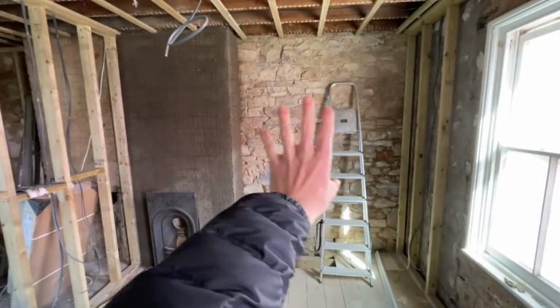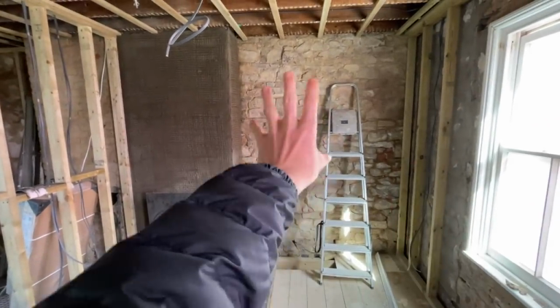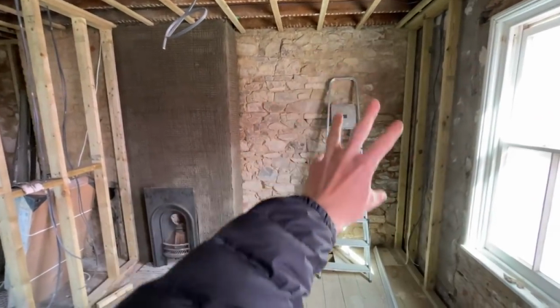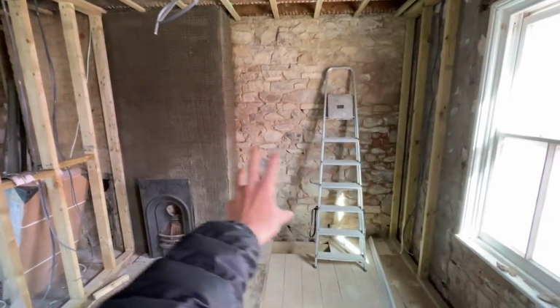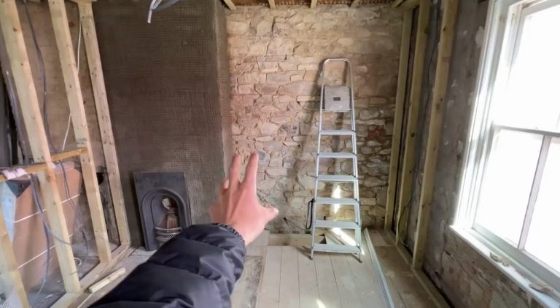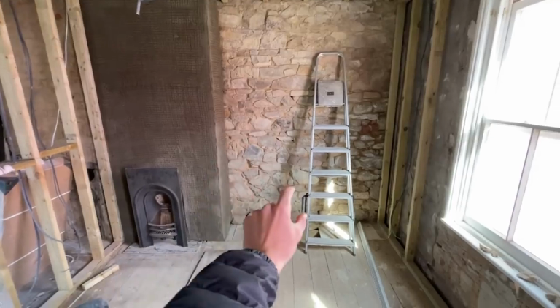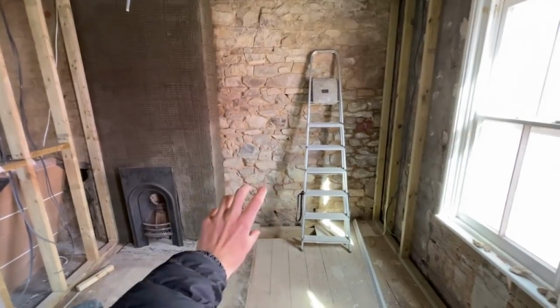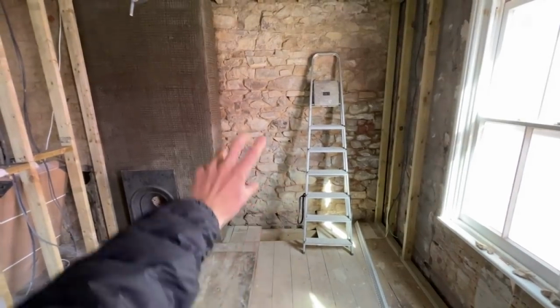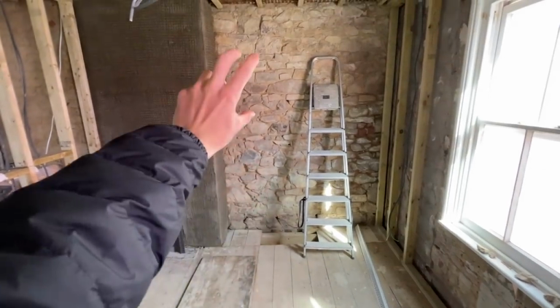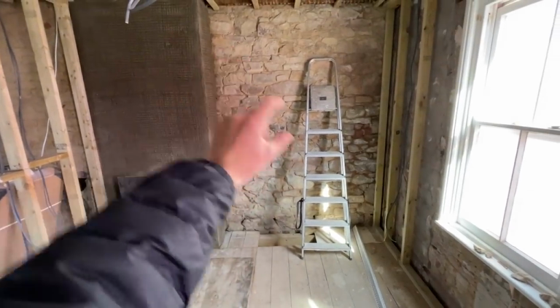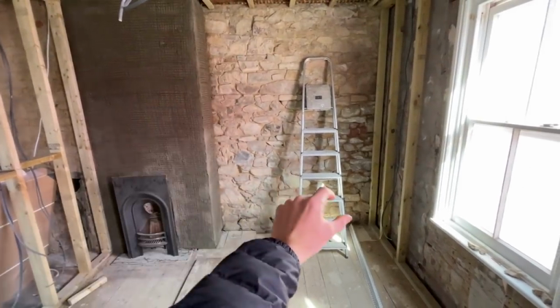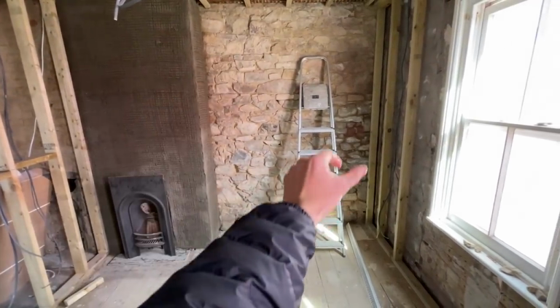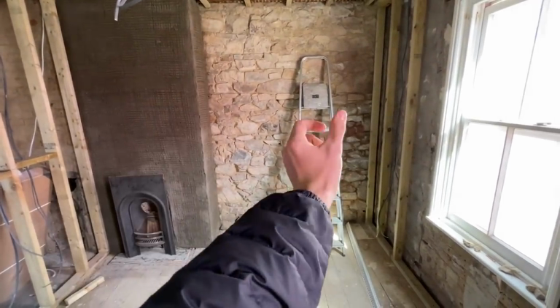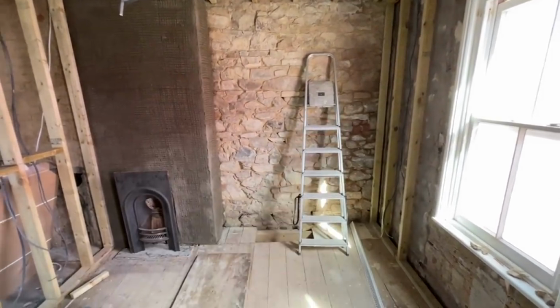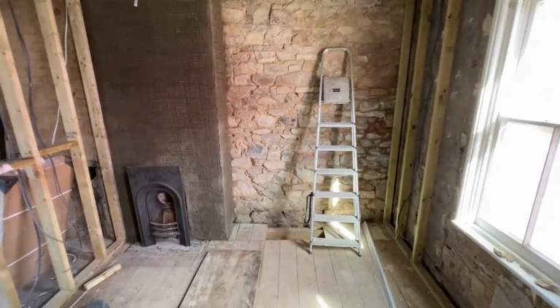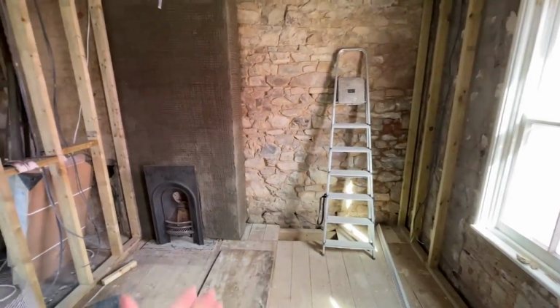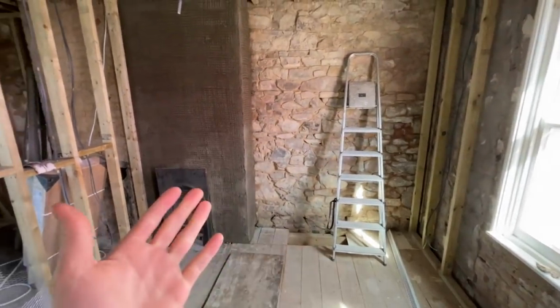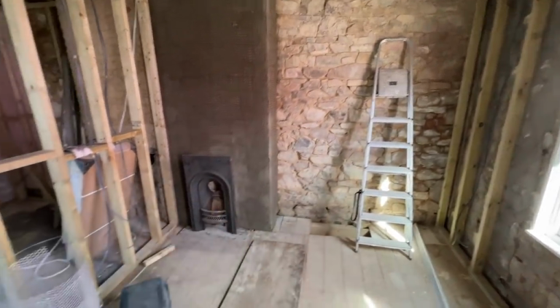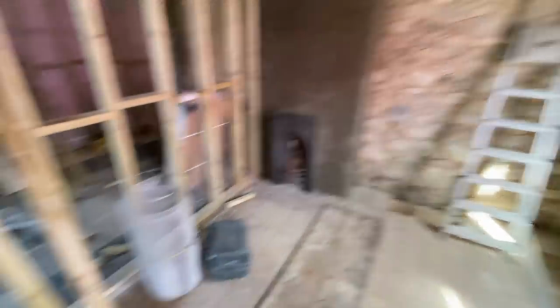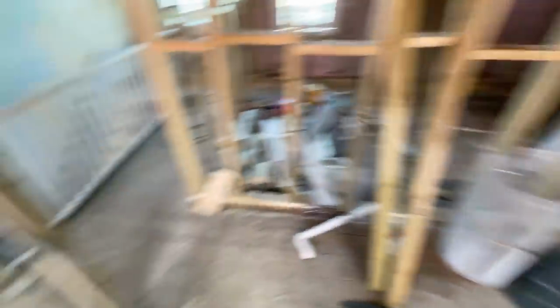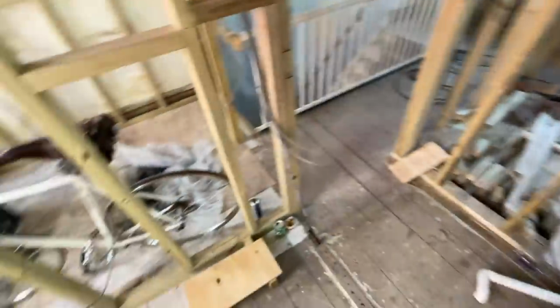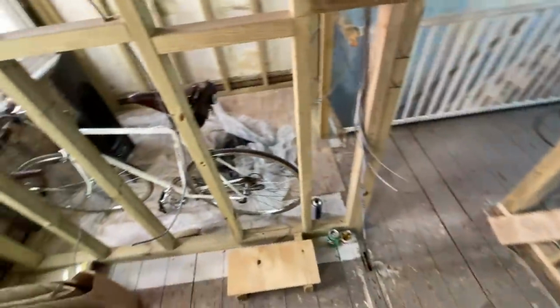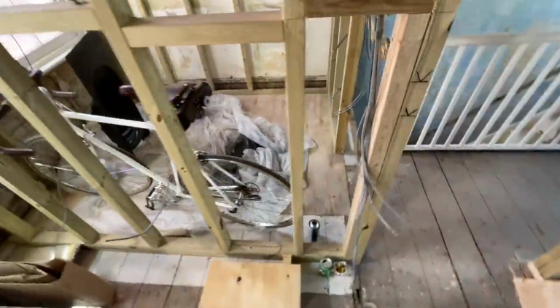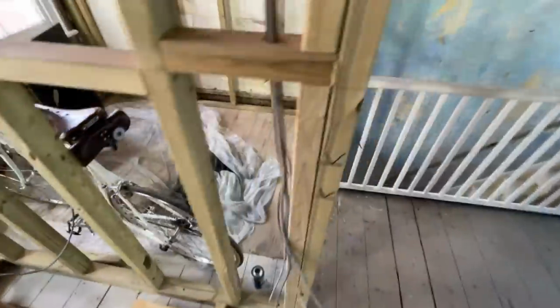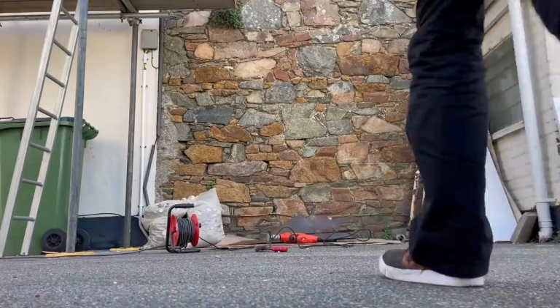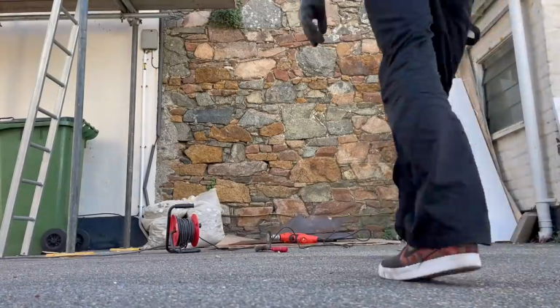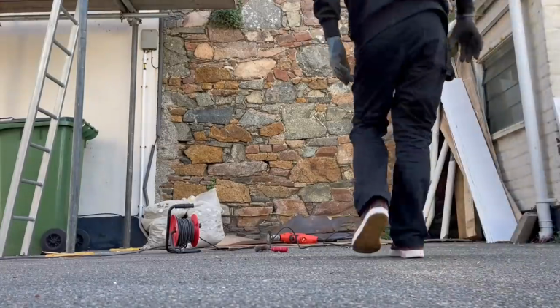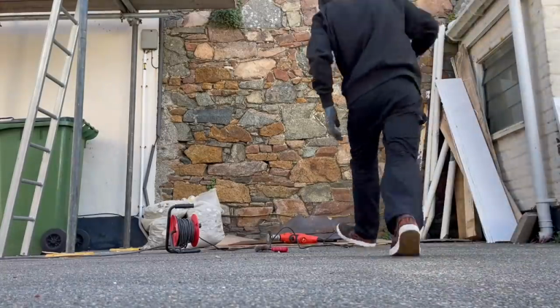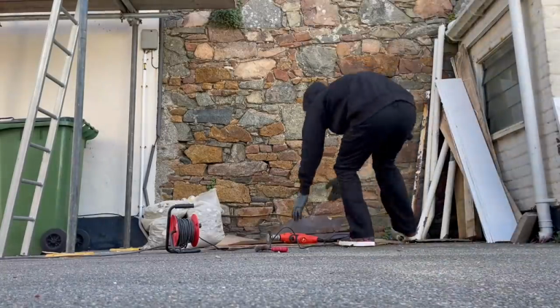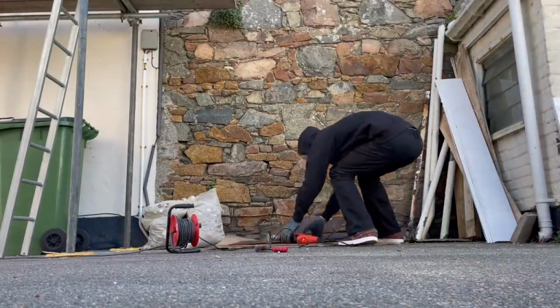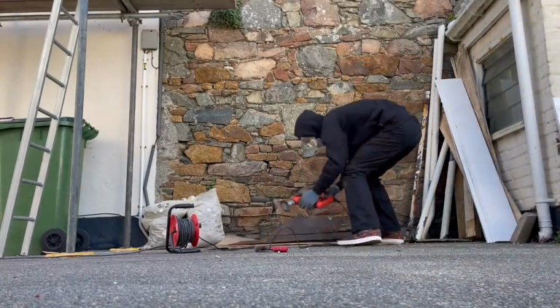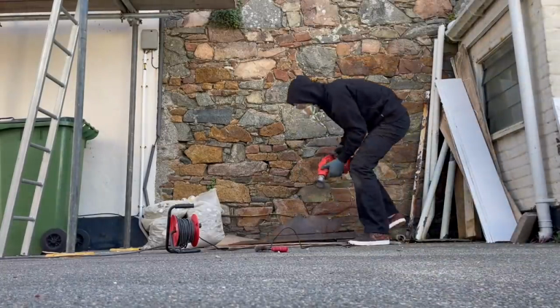I would like to expose the walls and keep the features of this cottage on show. The fireplaces won't be operational but they will keep the house breathing and looking cozy. Let's get started with the restoration.